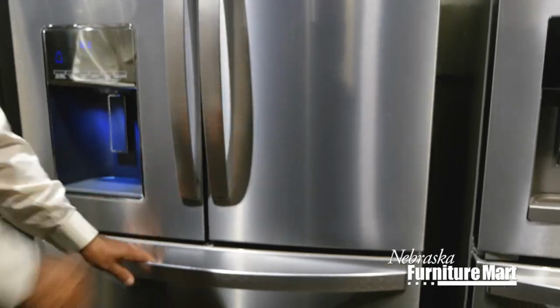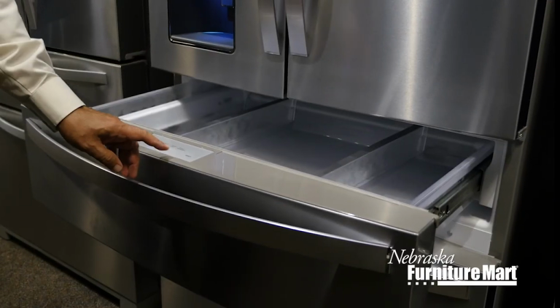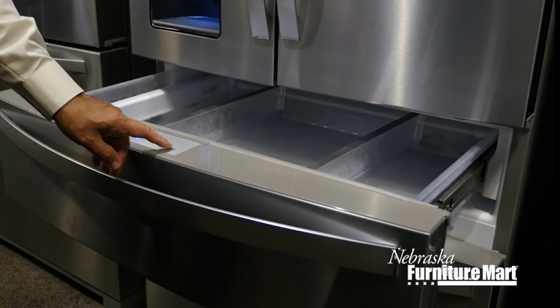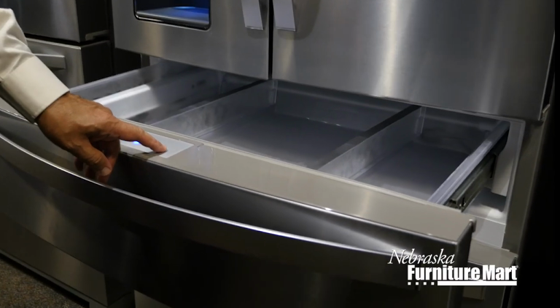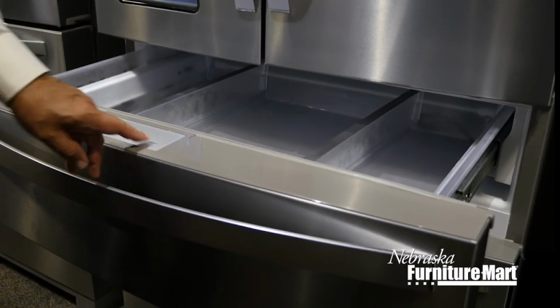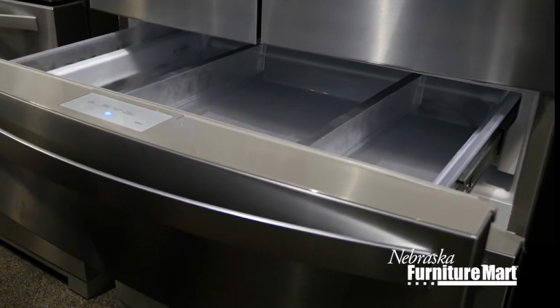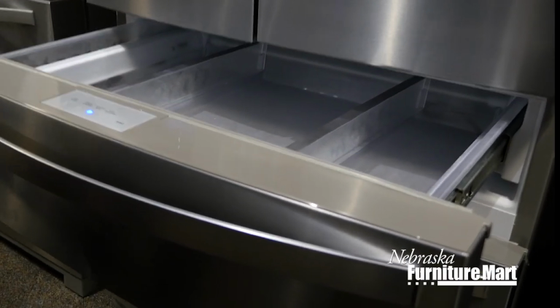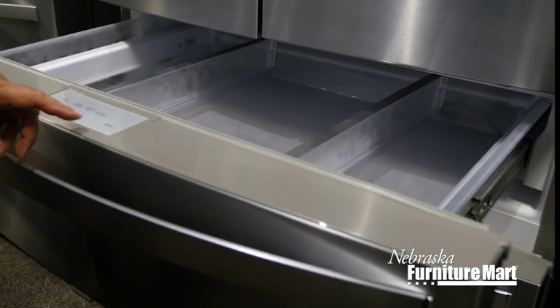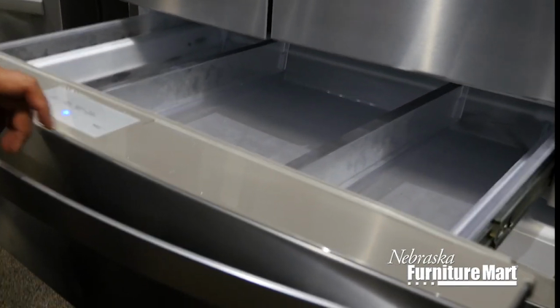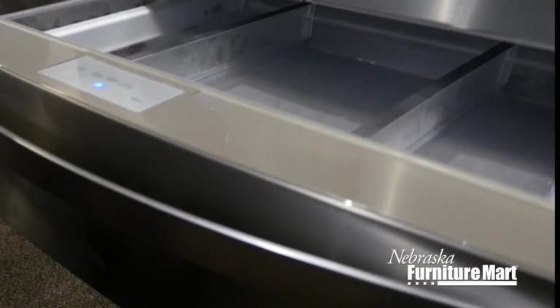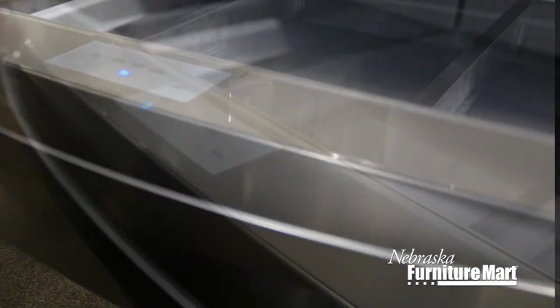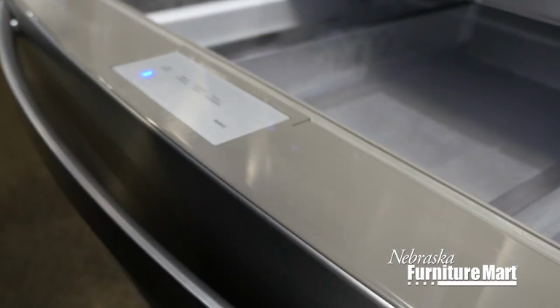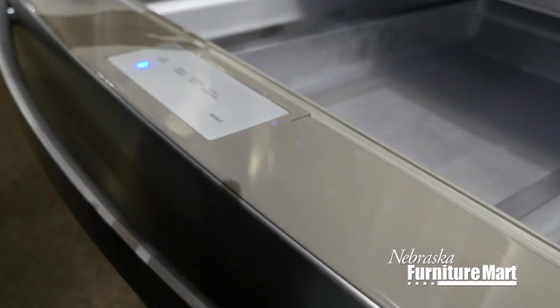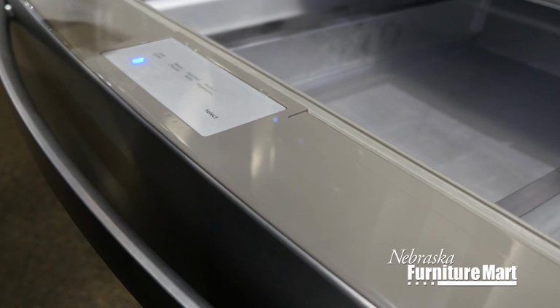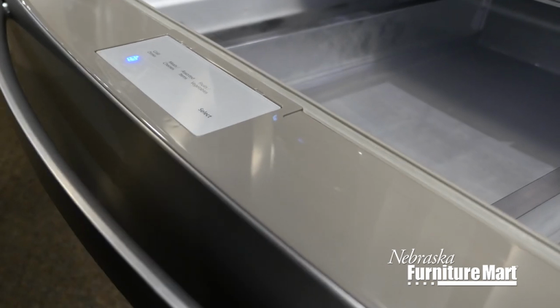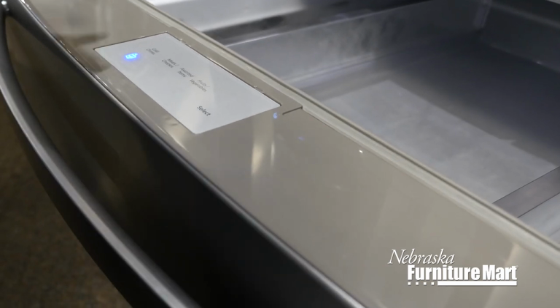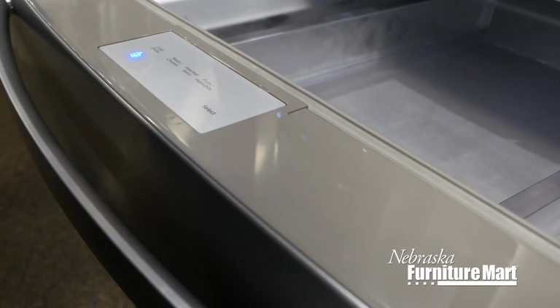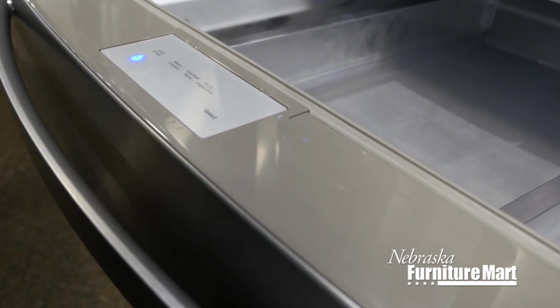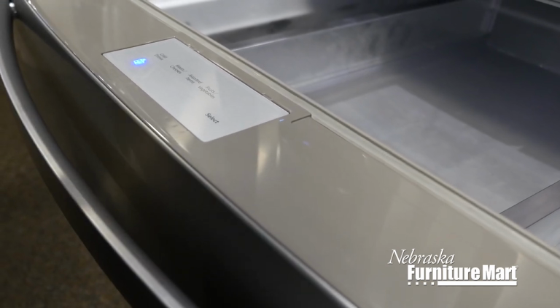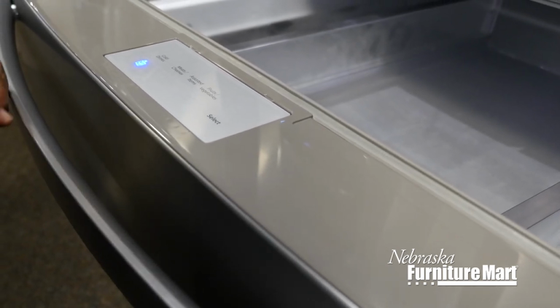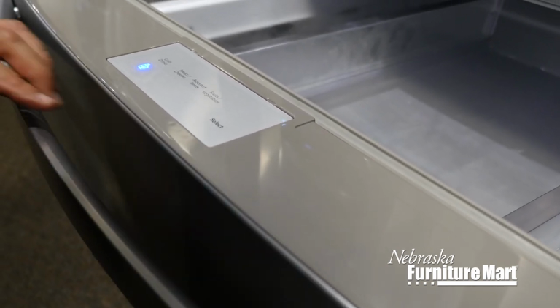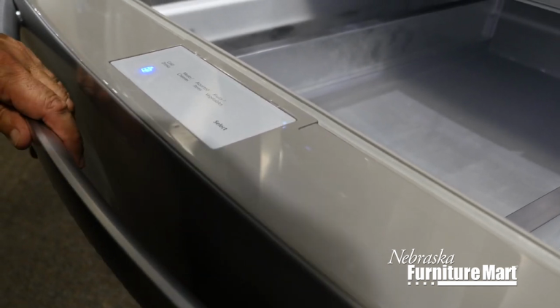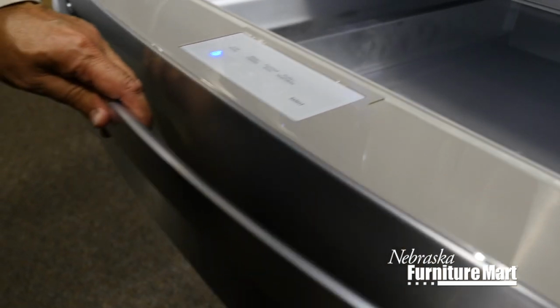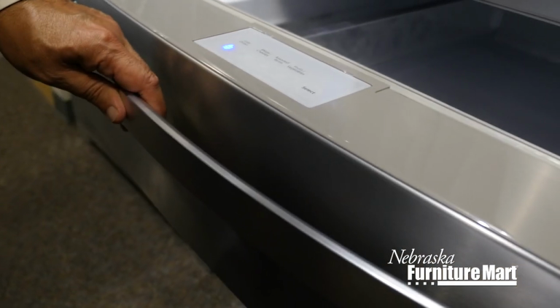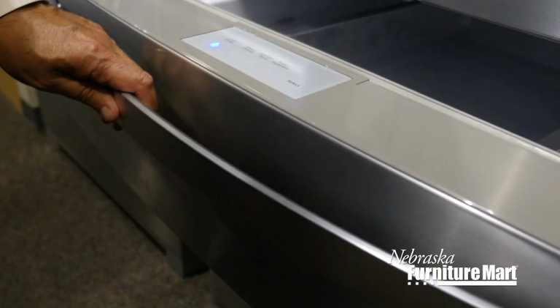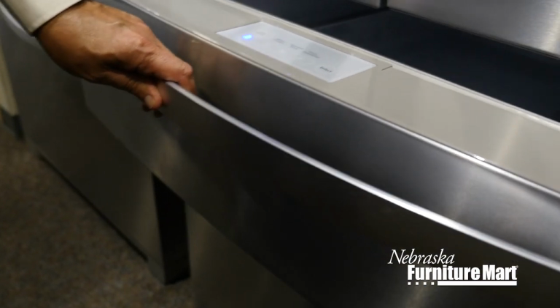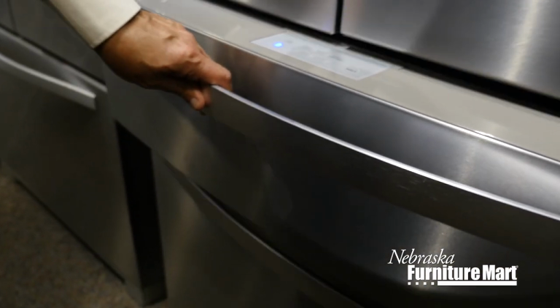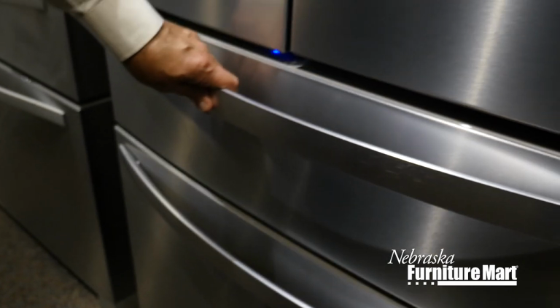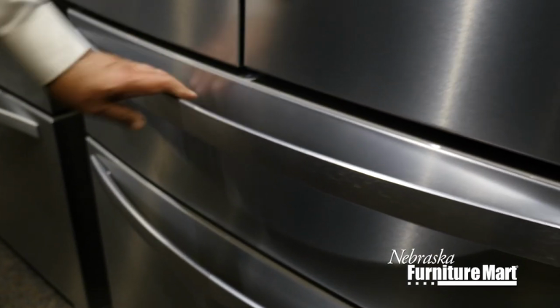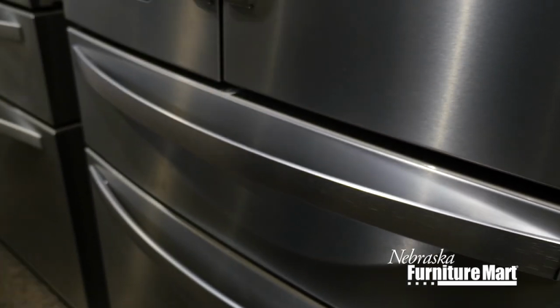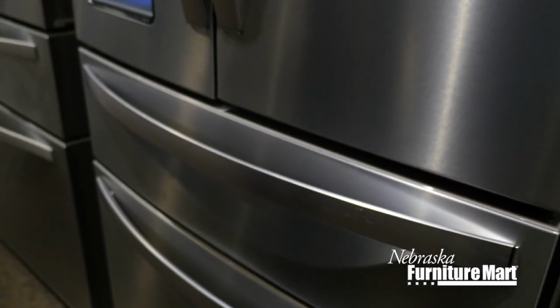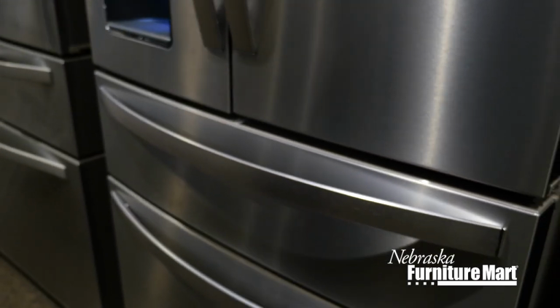The middle door has four separate selections for you: fruits and vegetables, assorted items, meats and cheeses, and cold drinks. You set the selection and the temperature will be adjusted accordingly for you. This is a really nice feature.